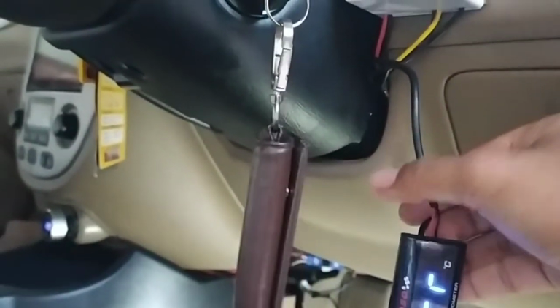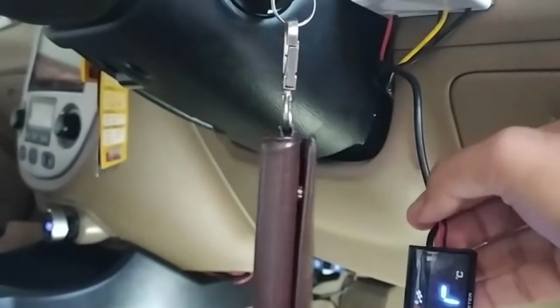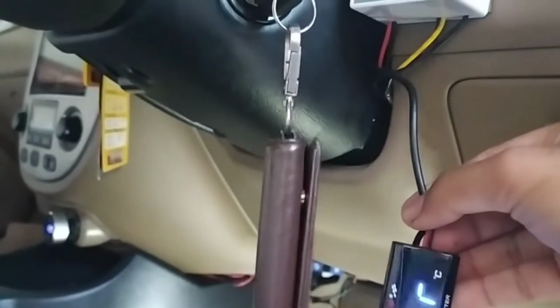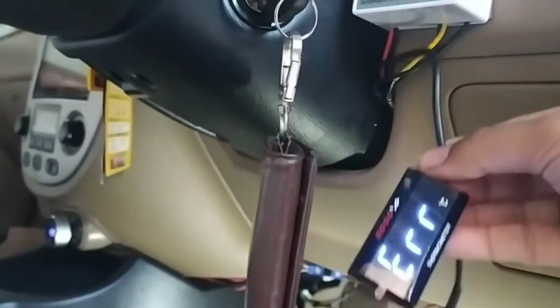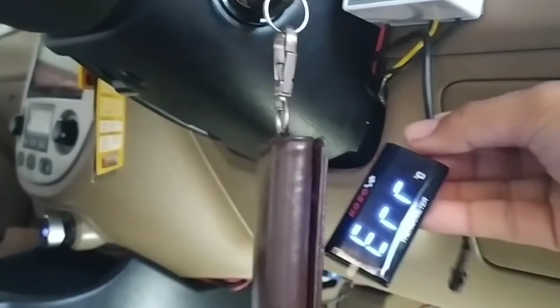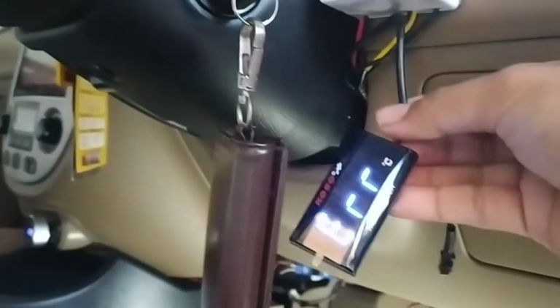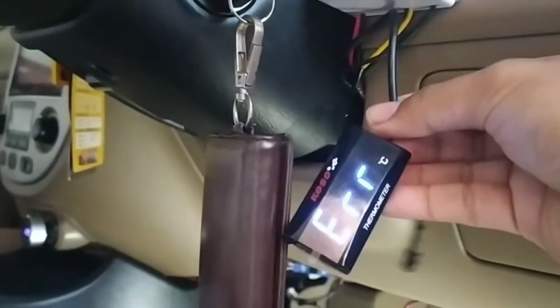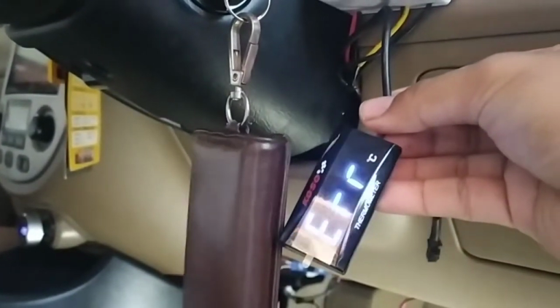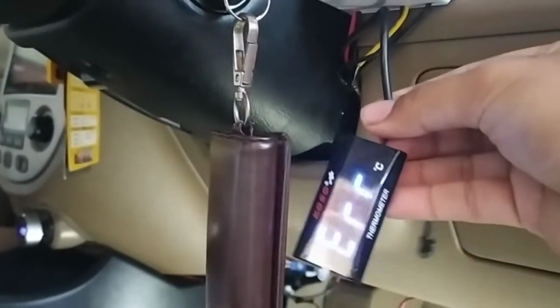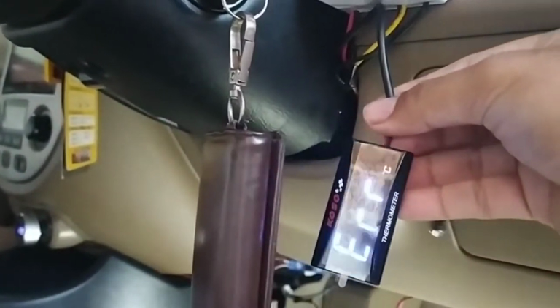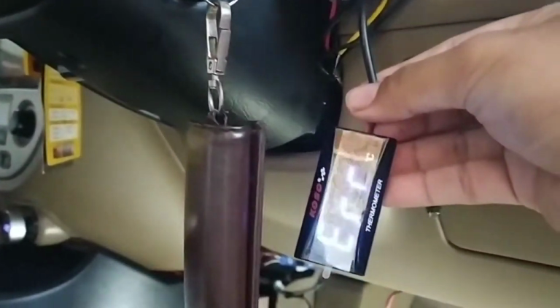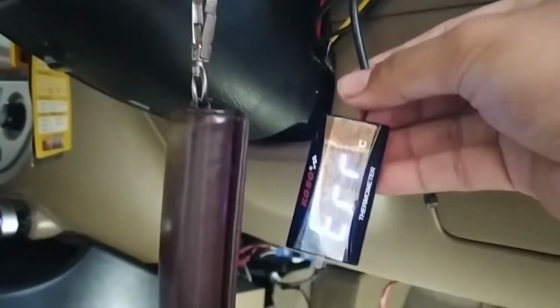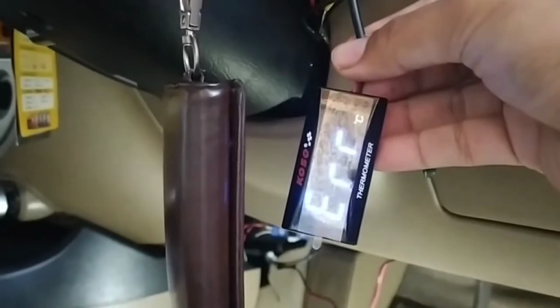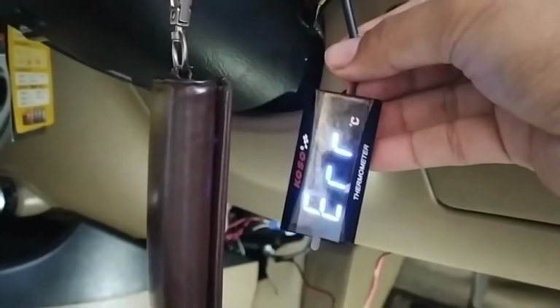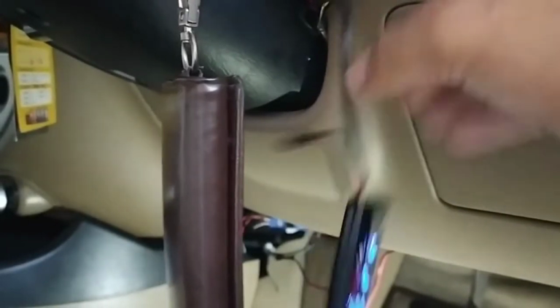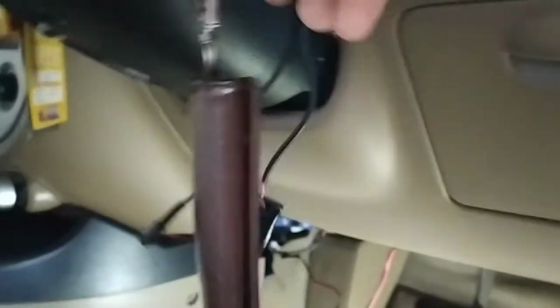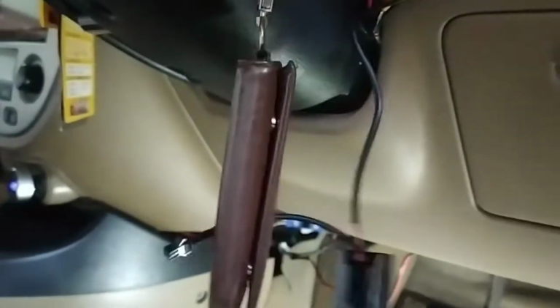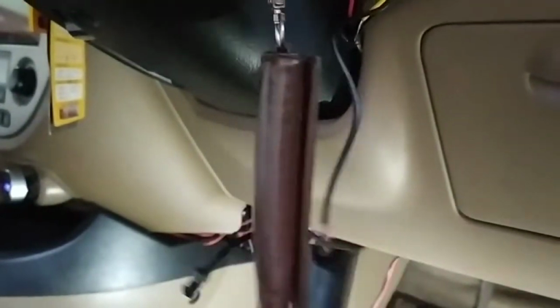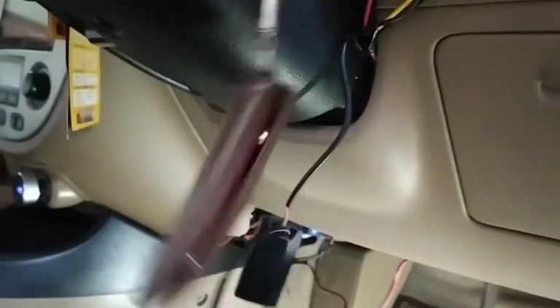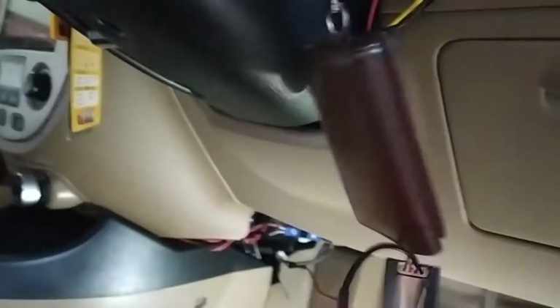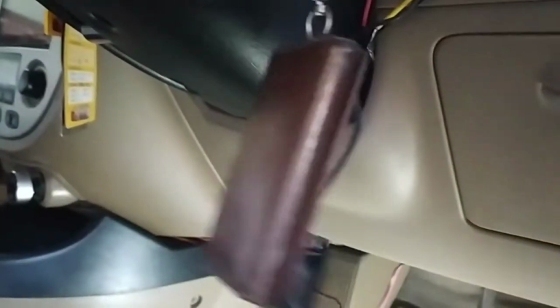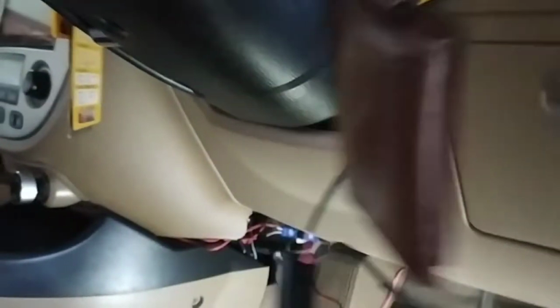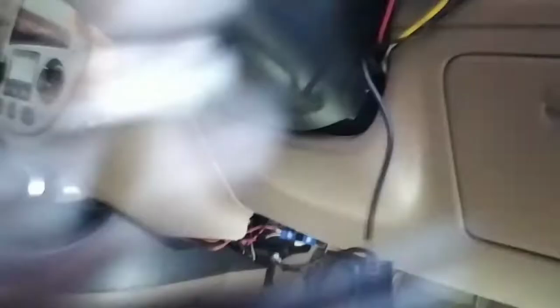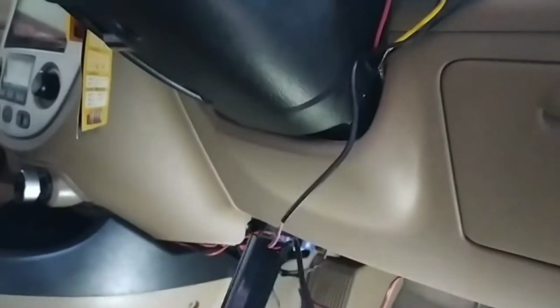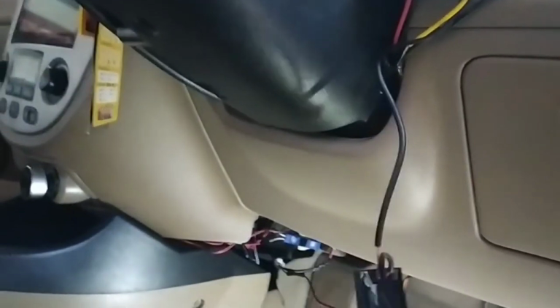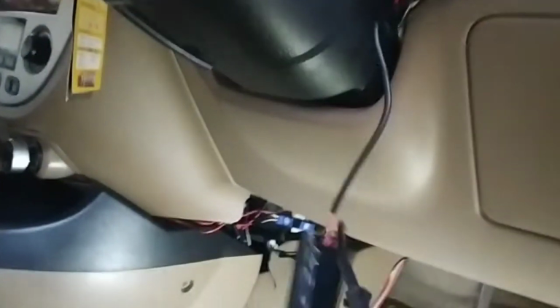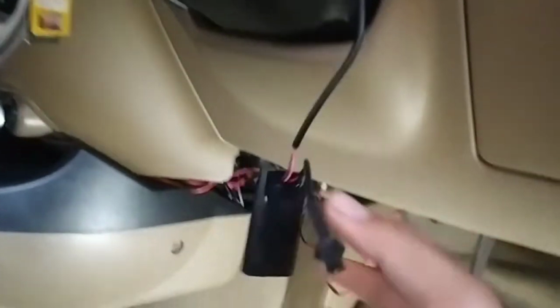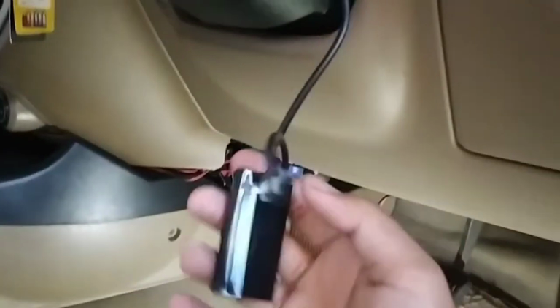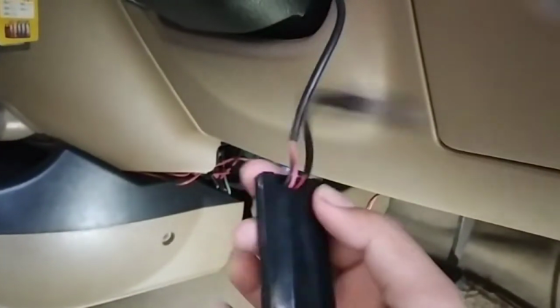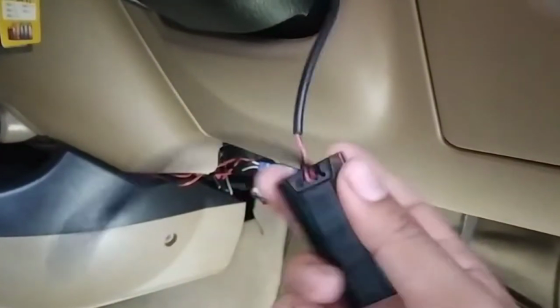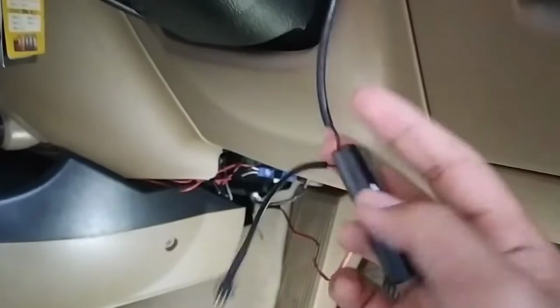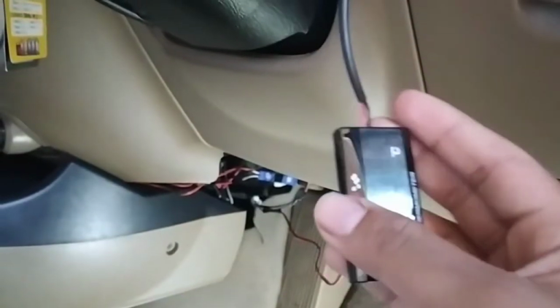Berarti untuk masalah supply sudah selesai. Jadi kita sekarang tinggal sambungkan sensornya ke ruang mesin.